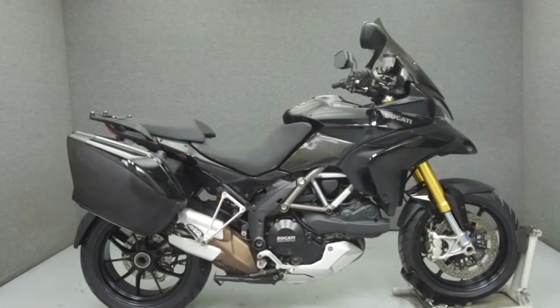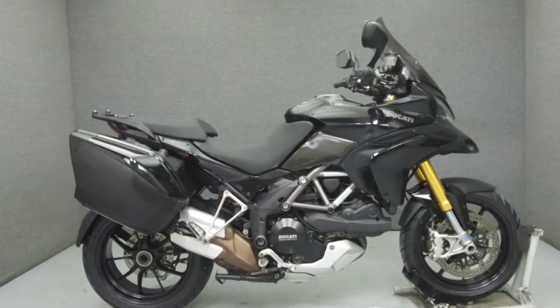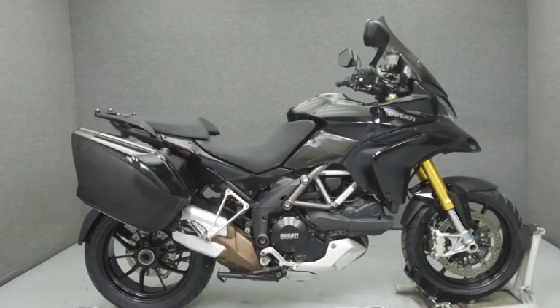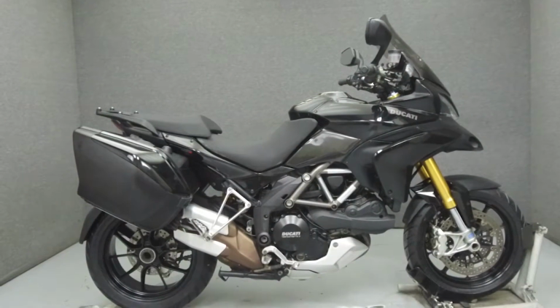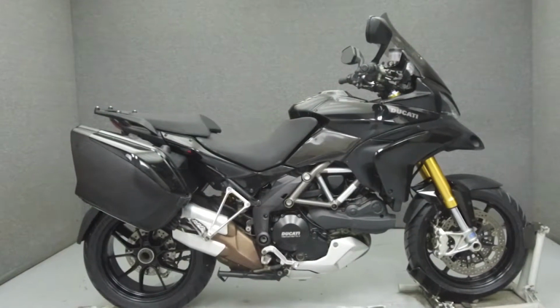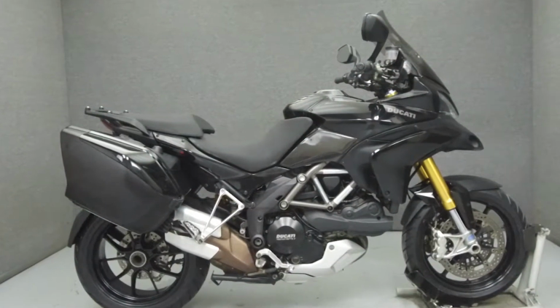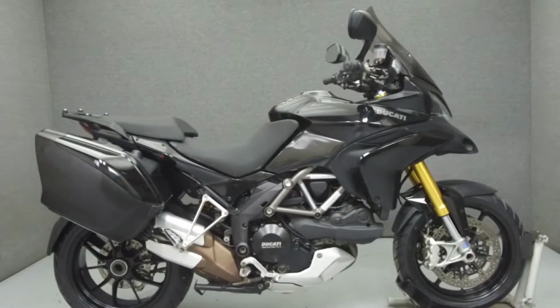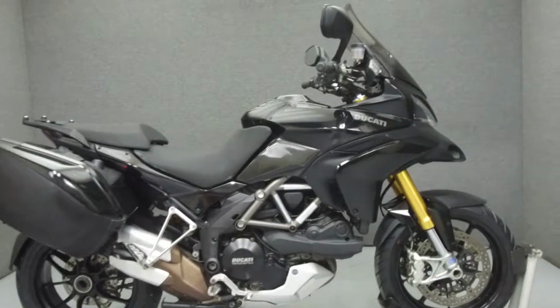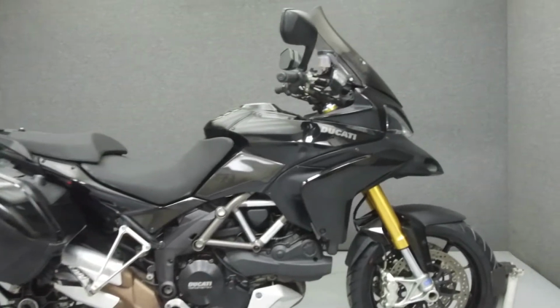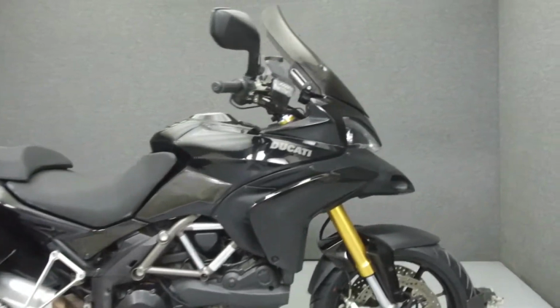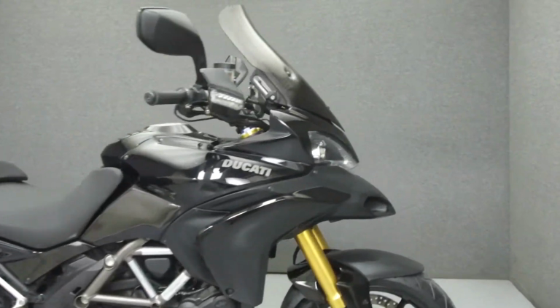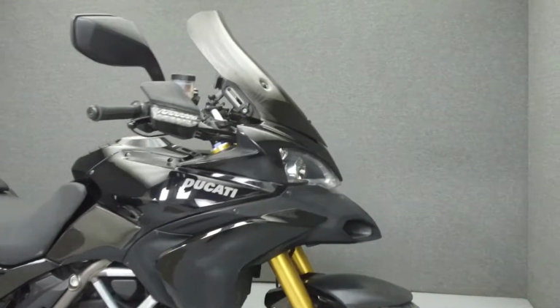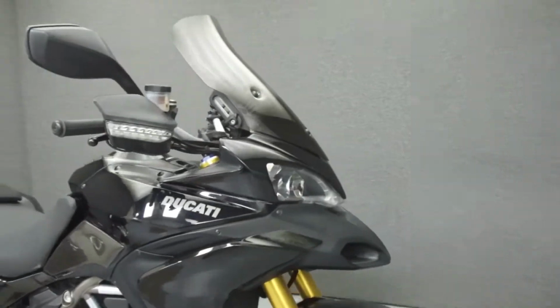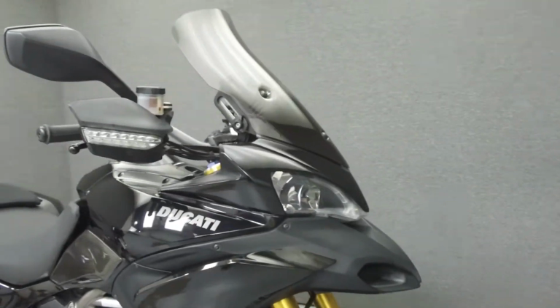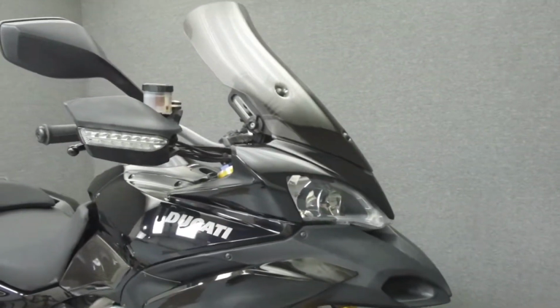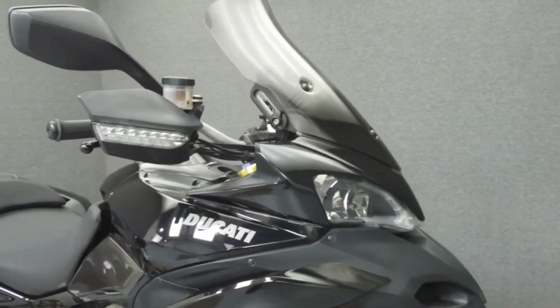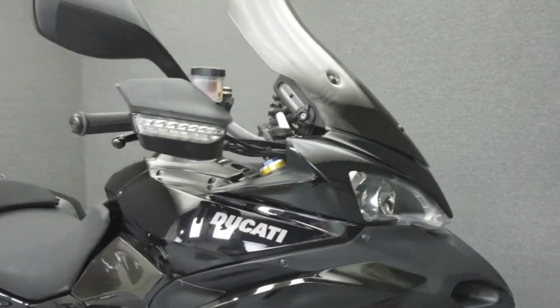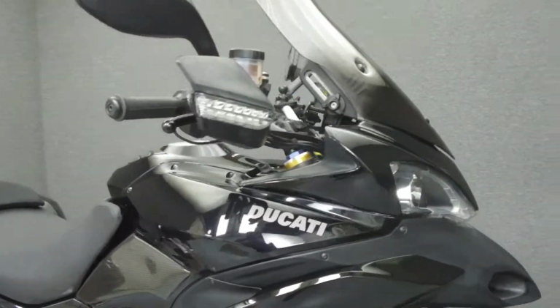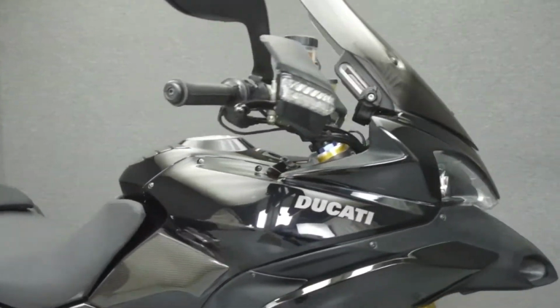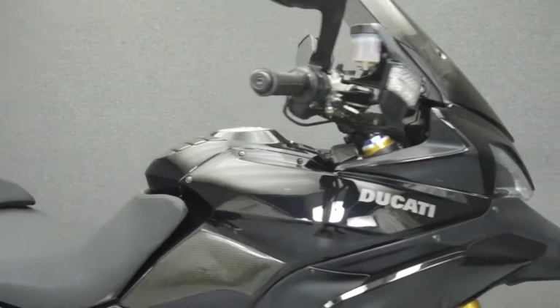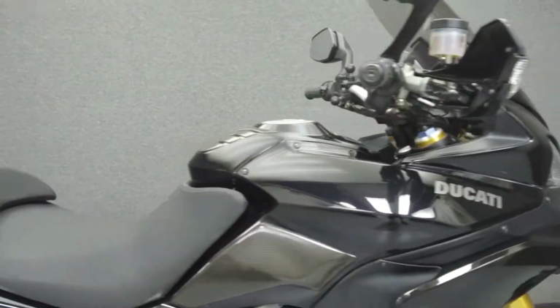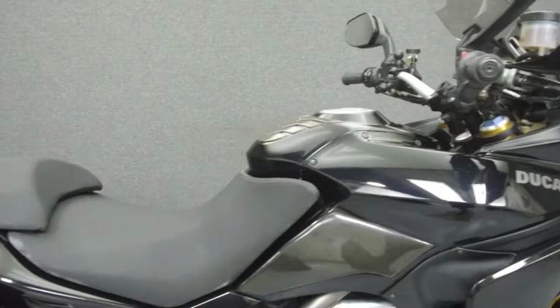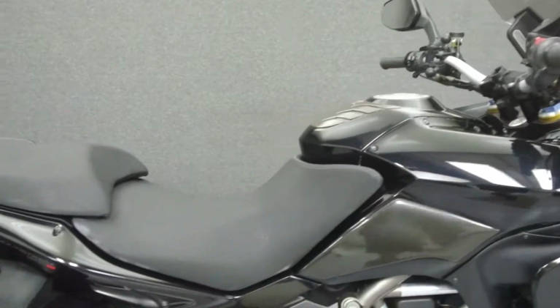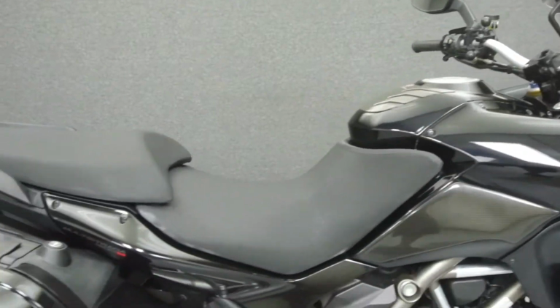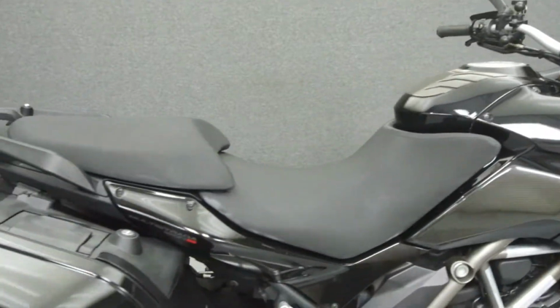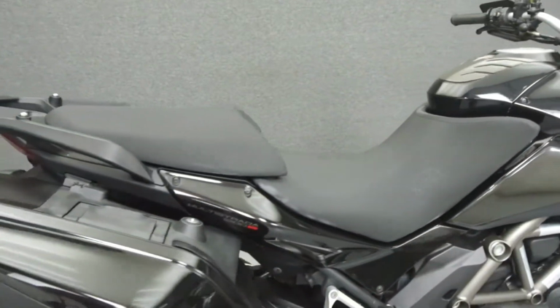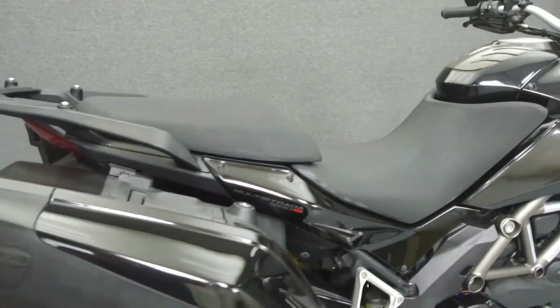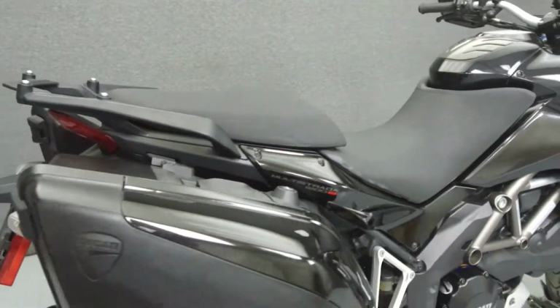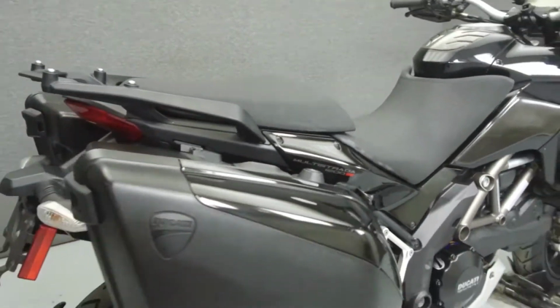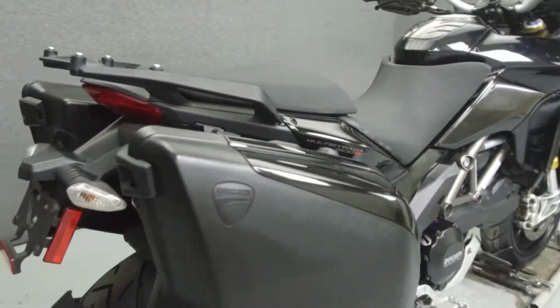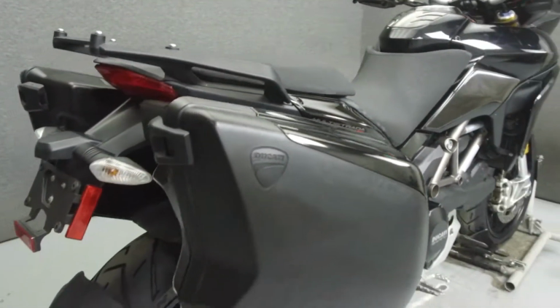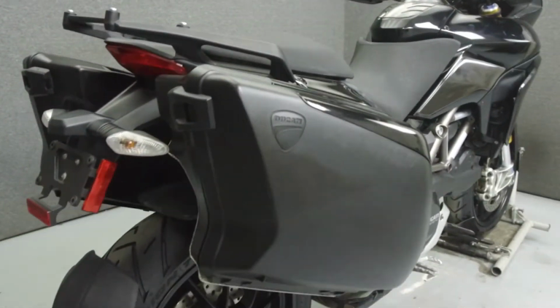Hey everyone, this is Keegan from National Power Sports. Today we're going to take a look at this 2011 Ducati Multistrada 1200S with 20,027 miles.